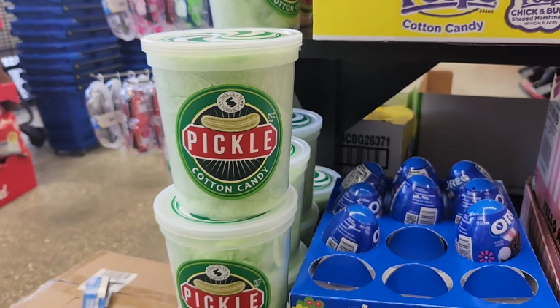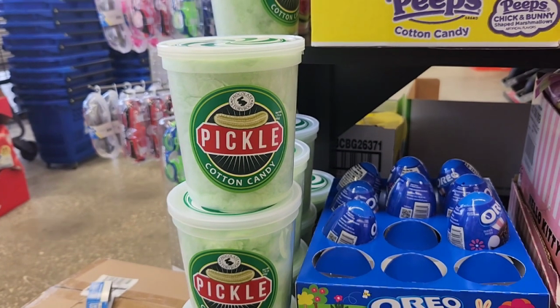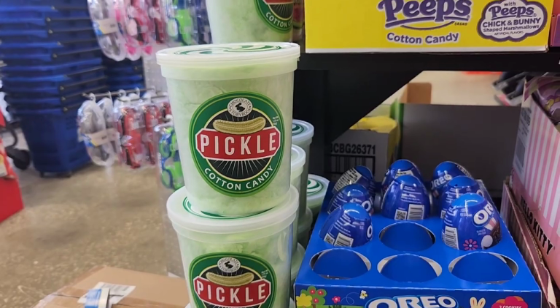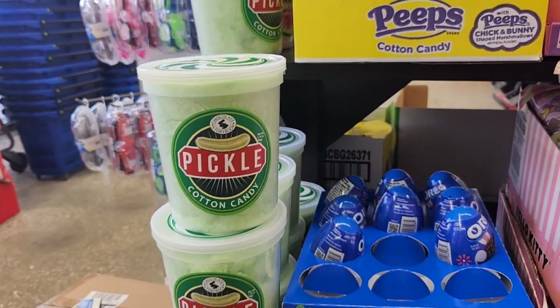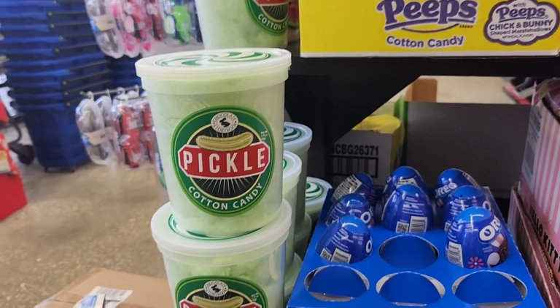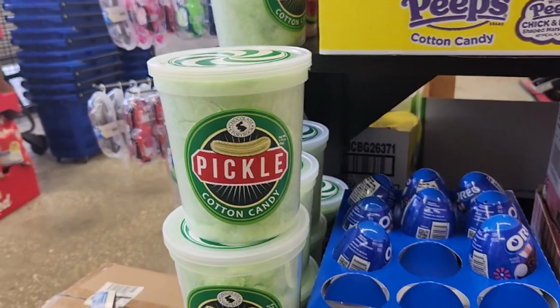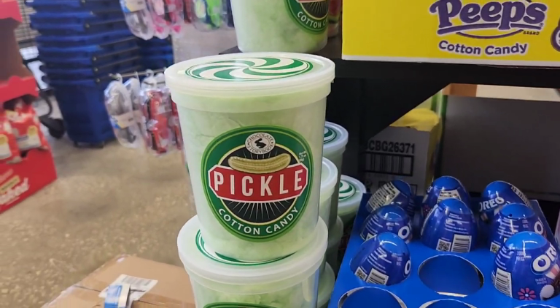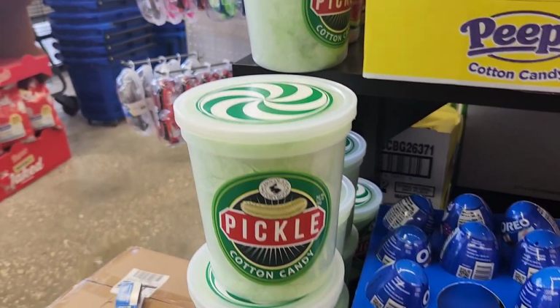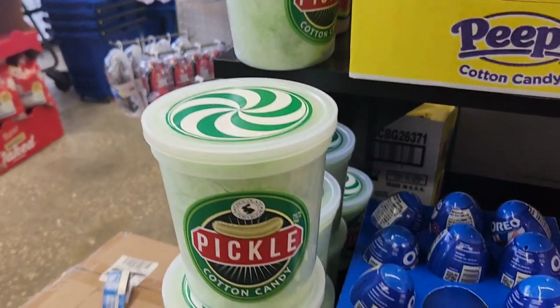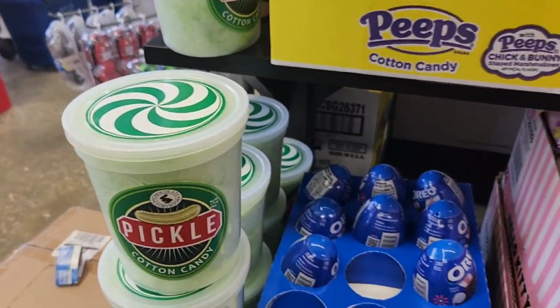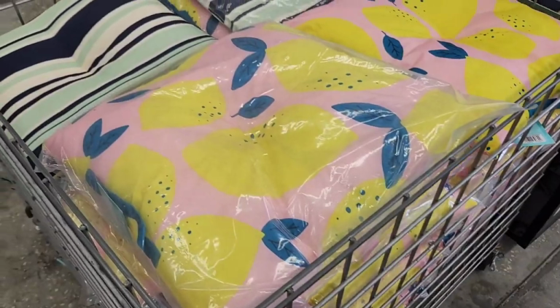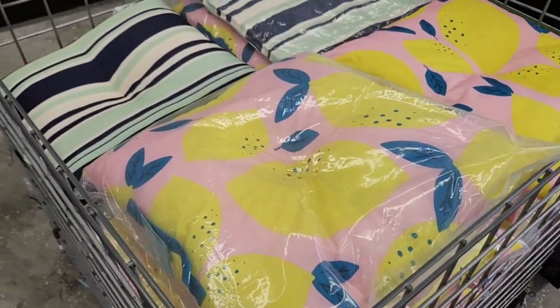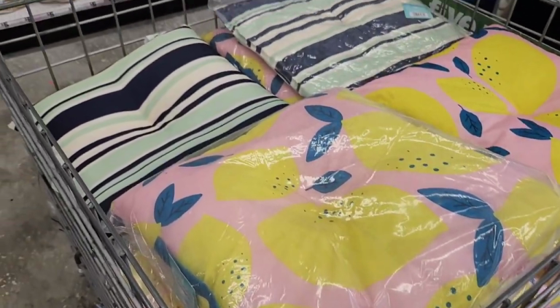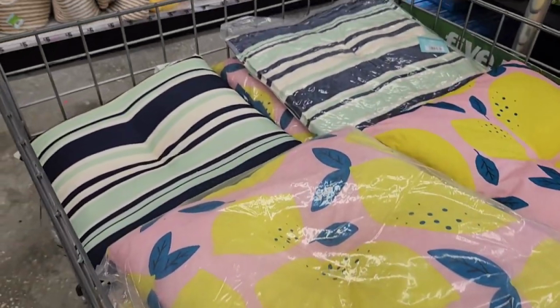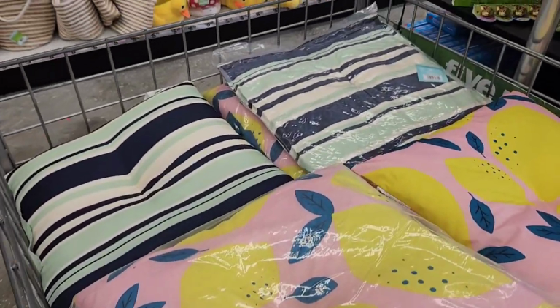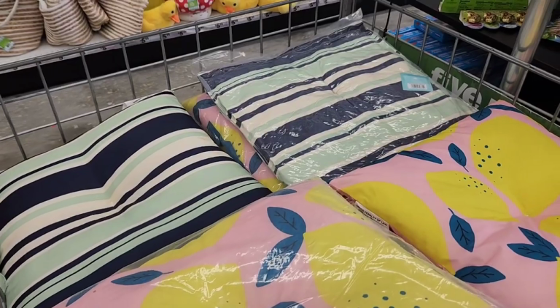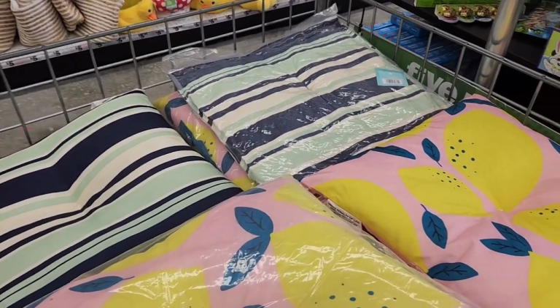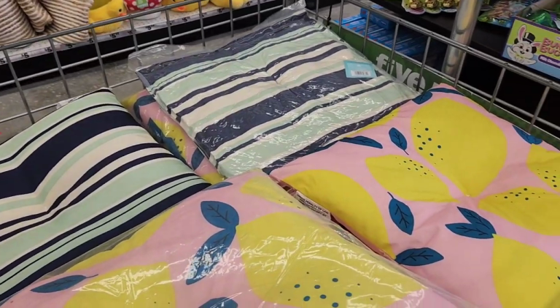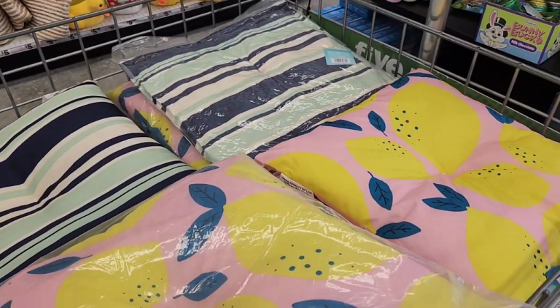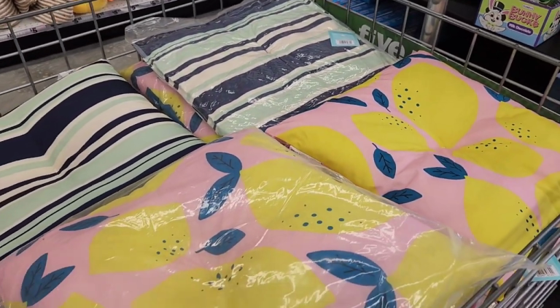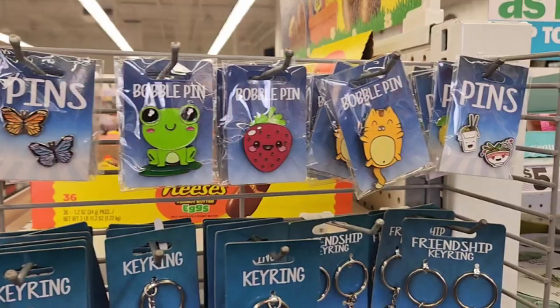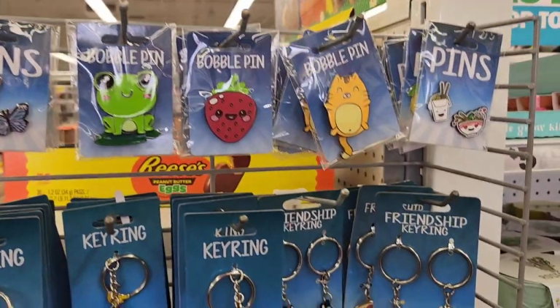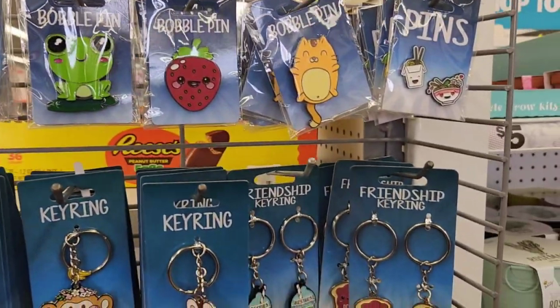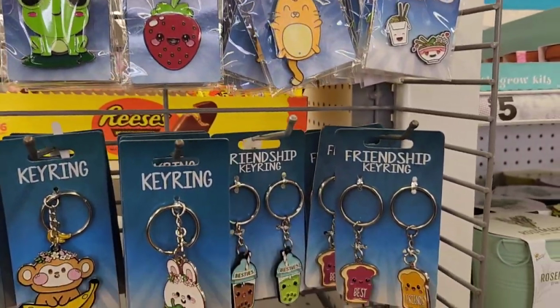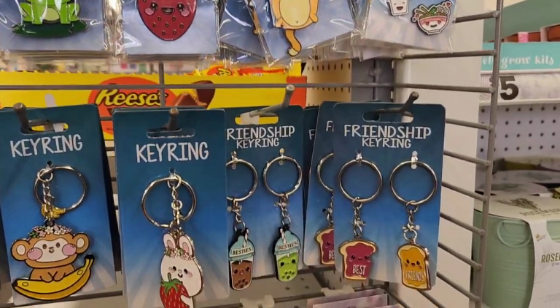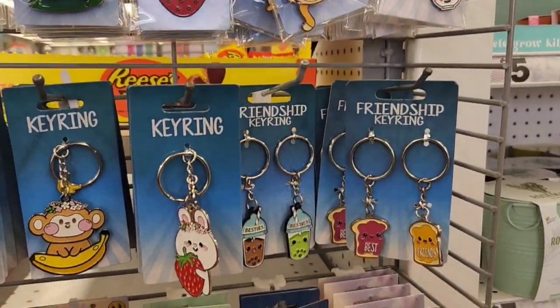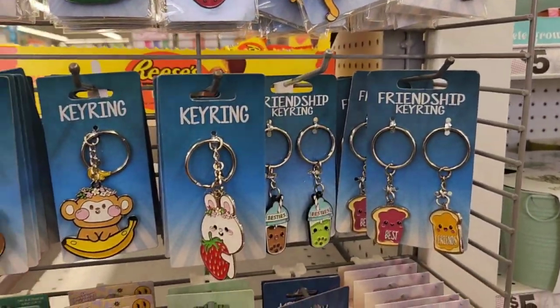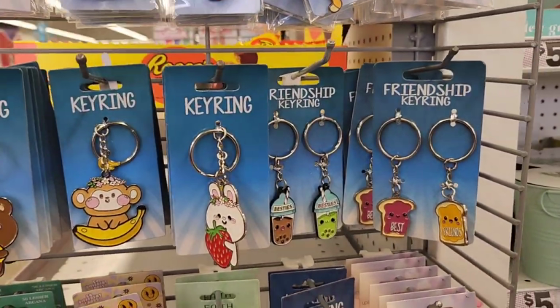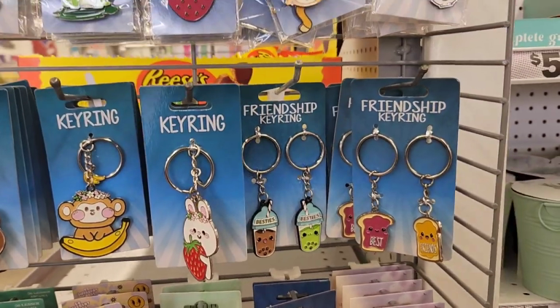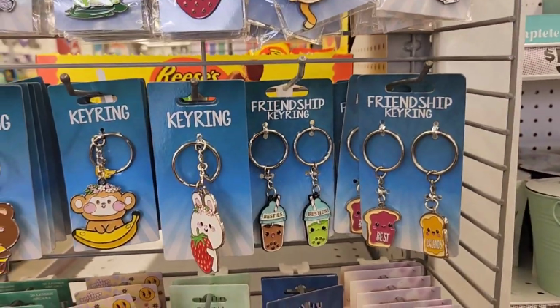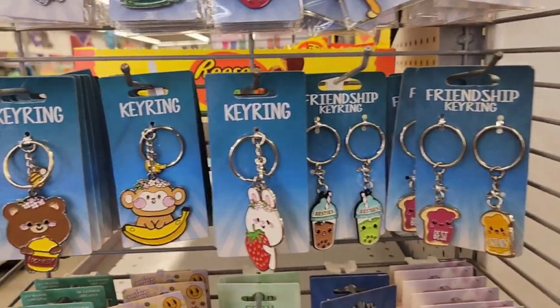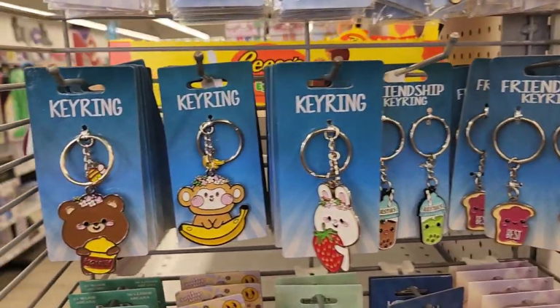Starting off, I had to show you guys that they have pickle-flavored cotton candy. That's so weird. But they haven't put out too much new stuff as far as the spring items, so I'm just going to be showing you some random new ones in the store.